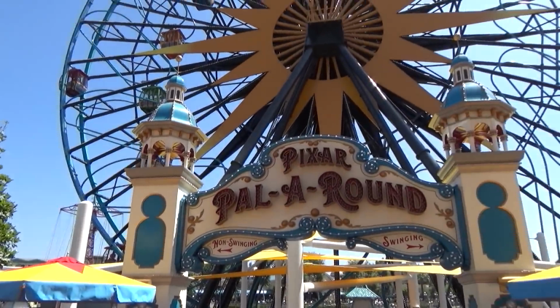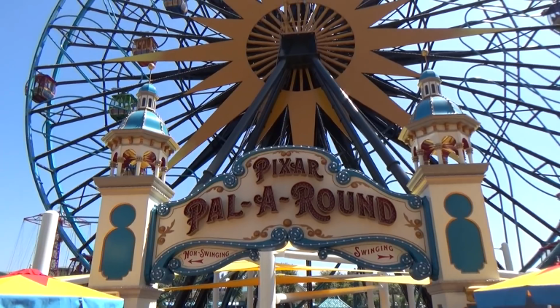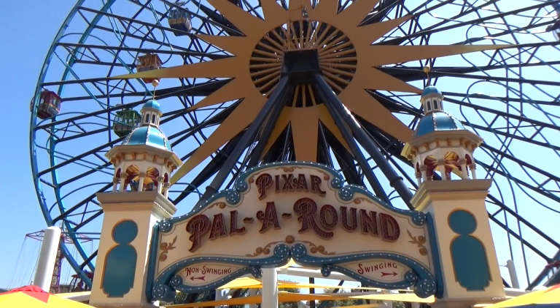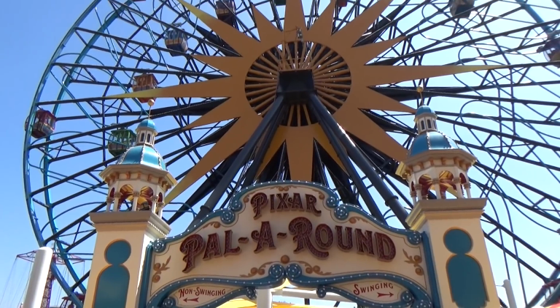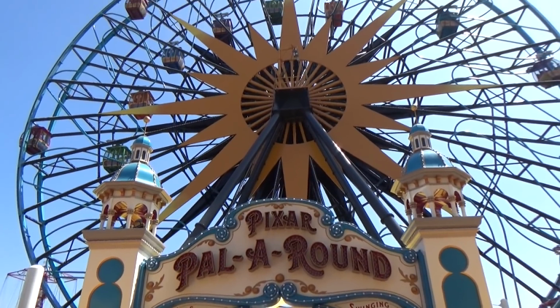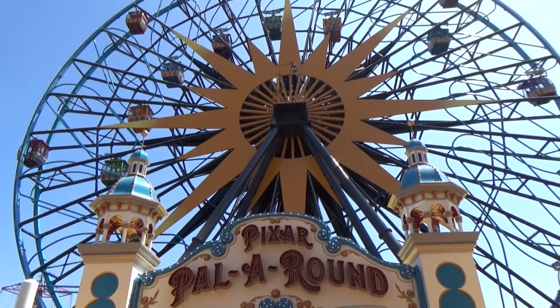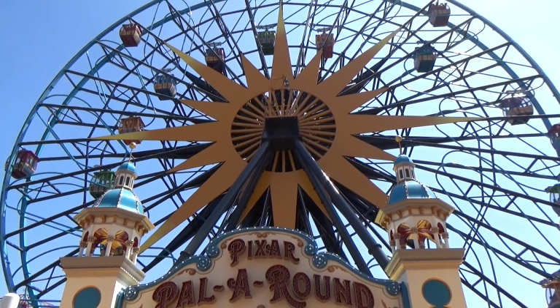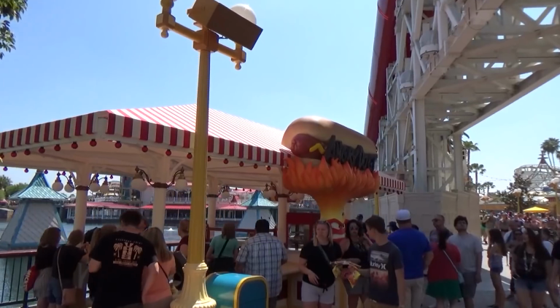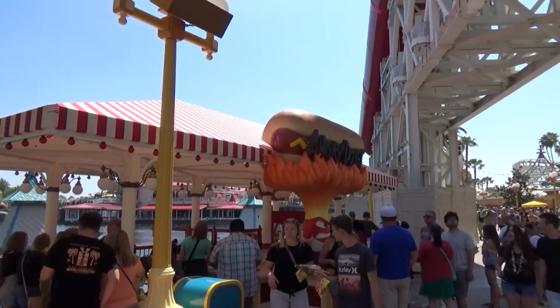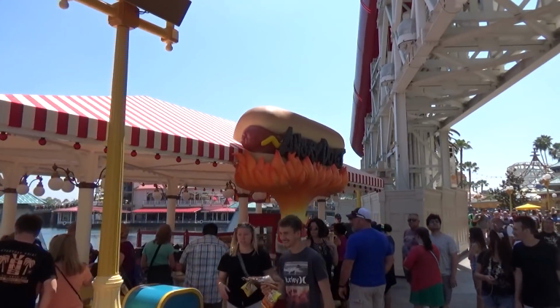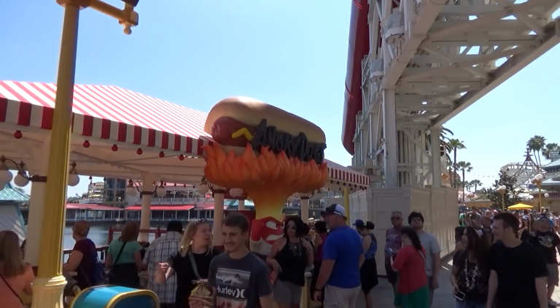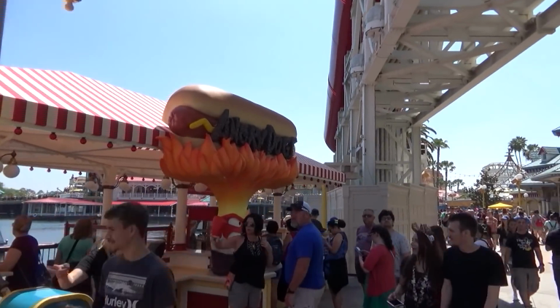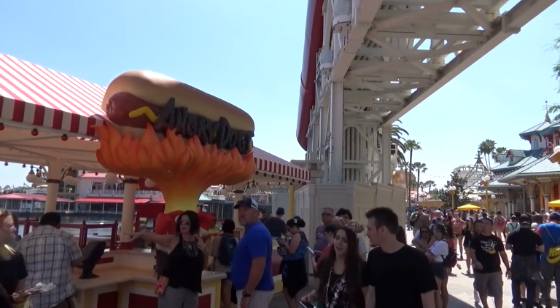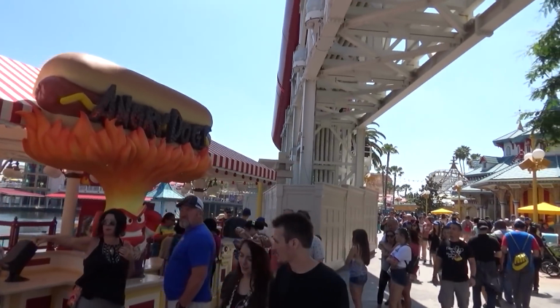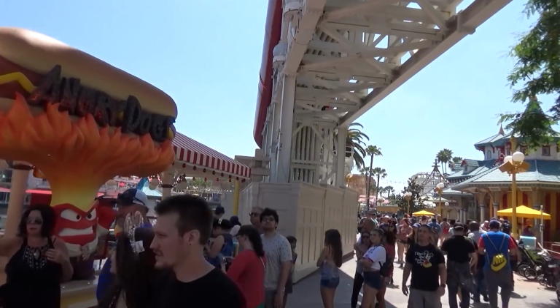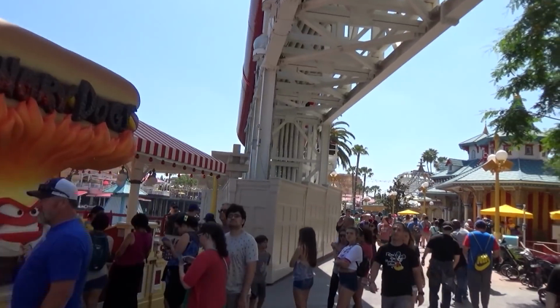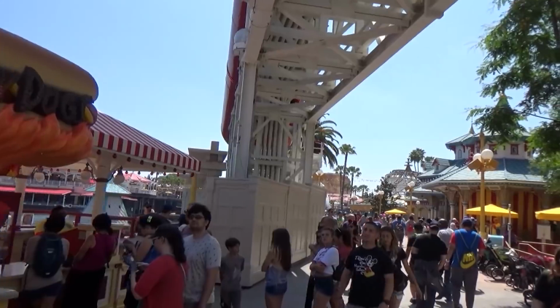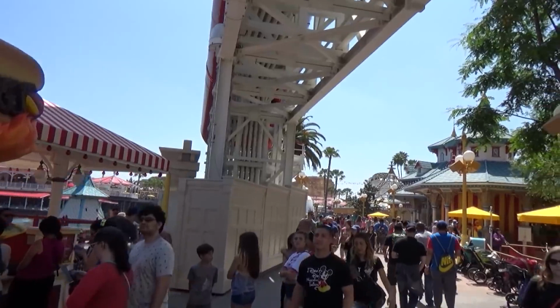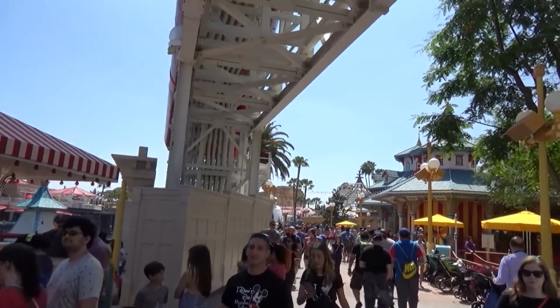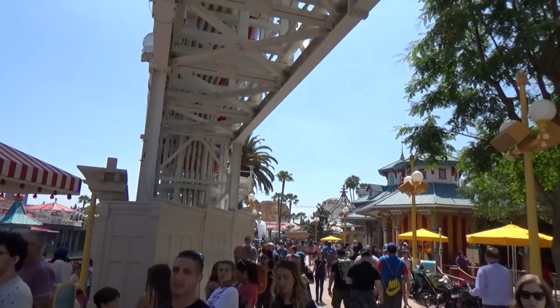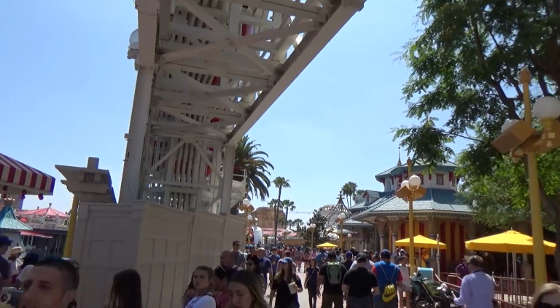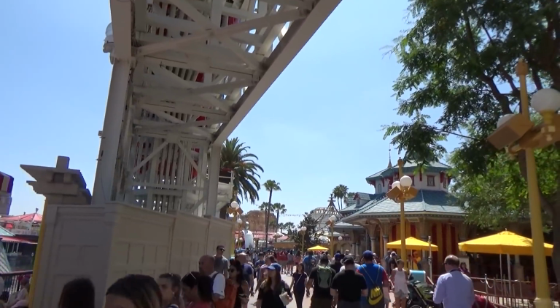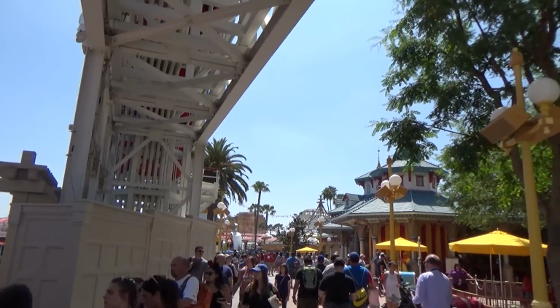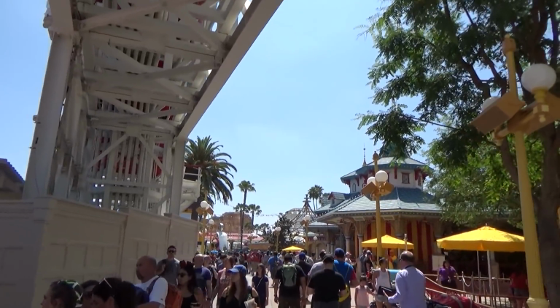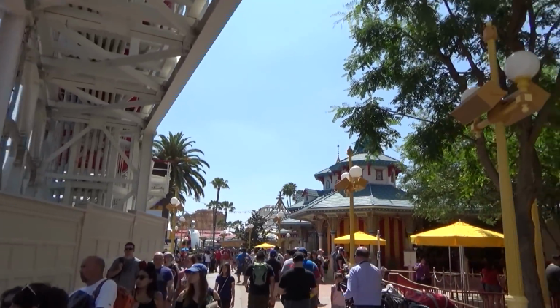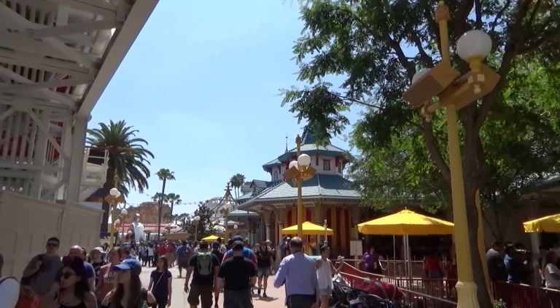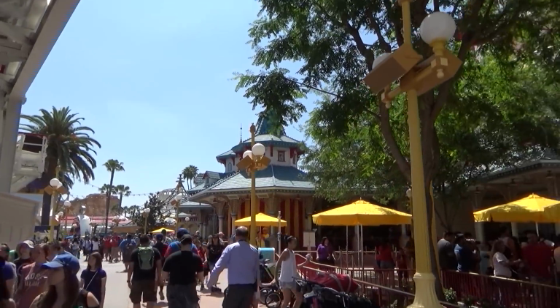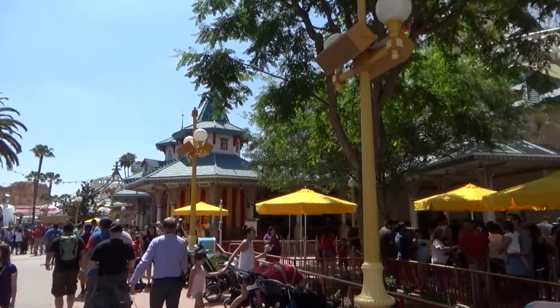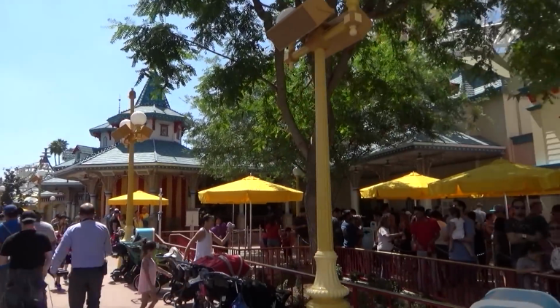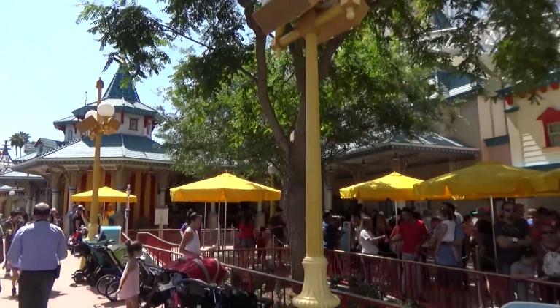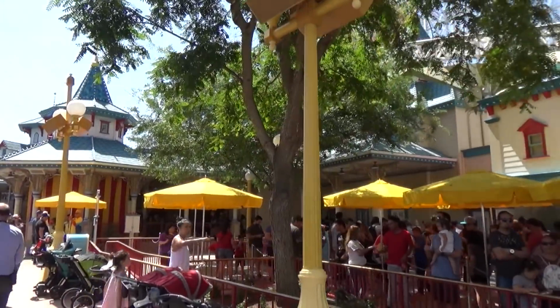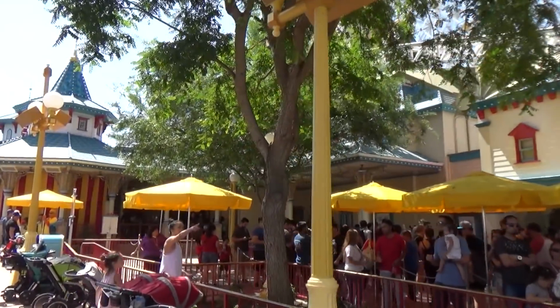There's still a big purple wall up, but this is where you get the entrance to the new Pixar Pal-A-Round. As you move on from the back, you're going to pass the new Angry Dog stand, which has some spicy hot dogs.